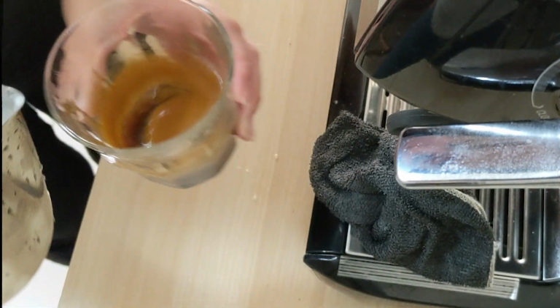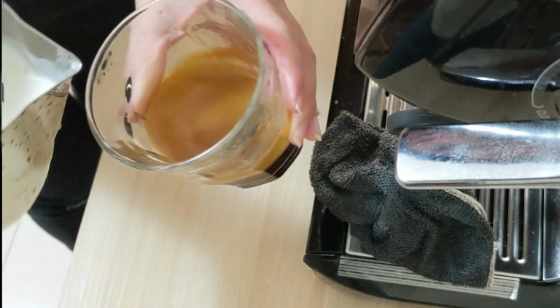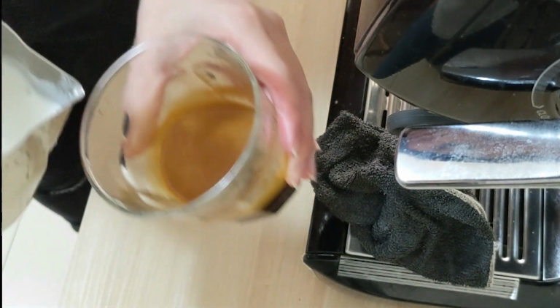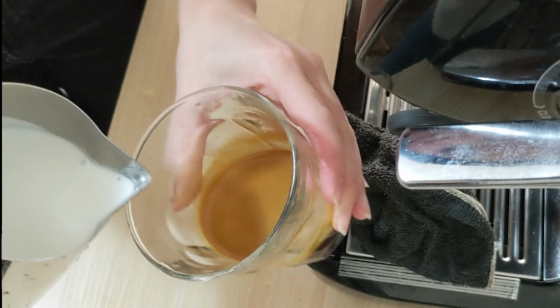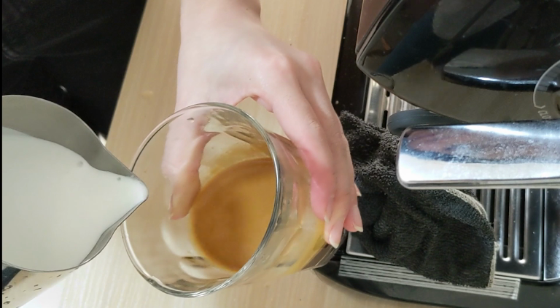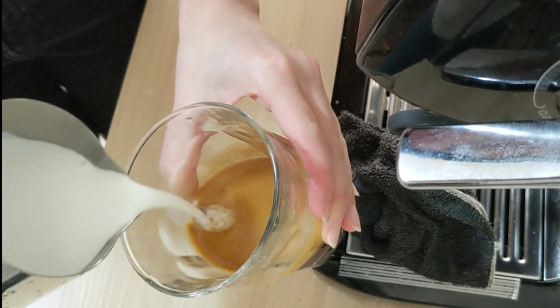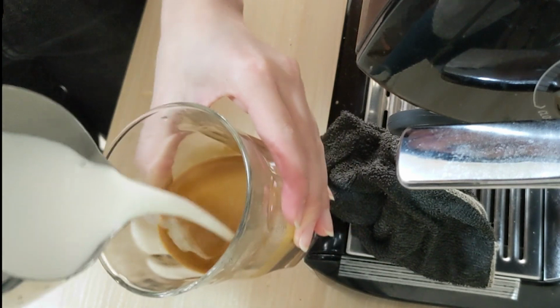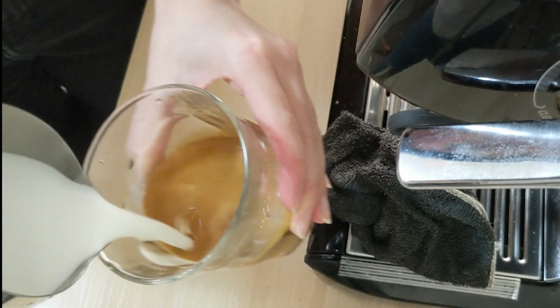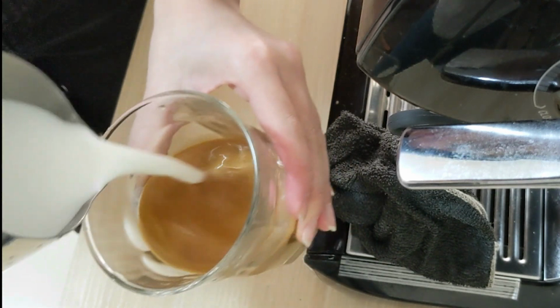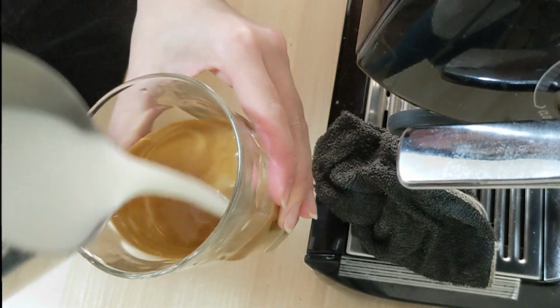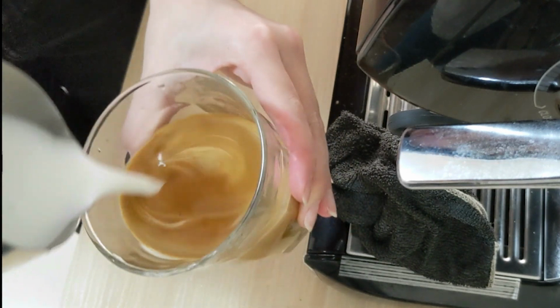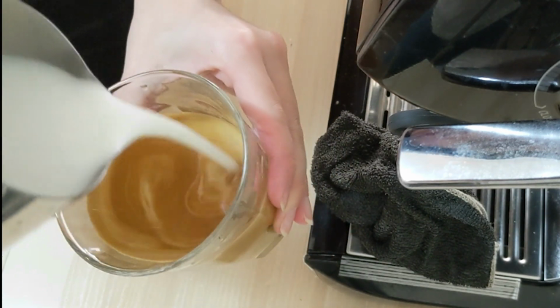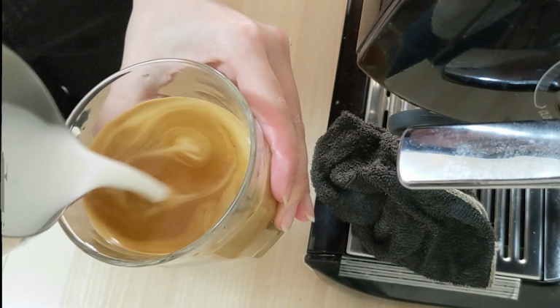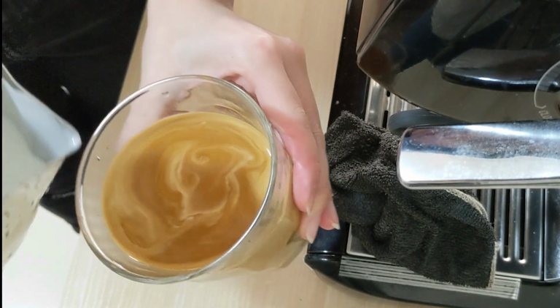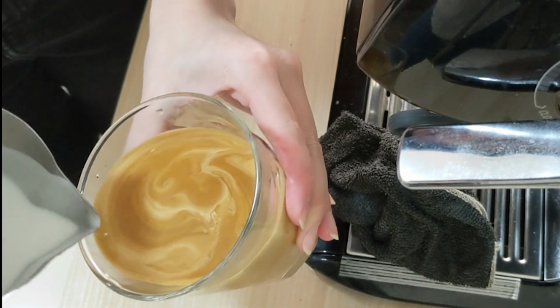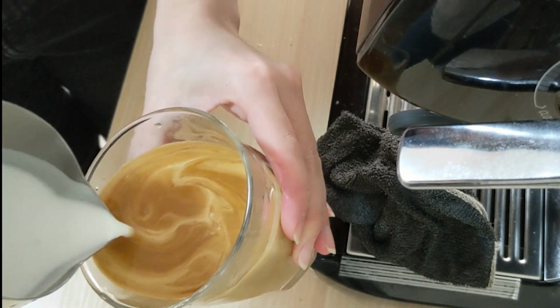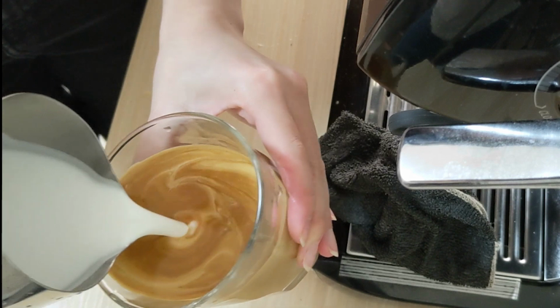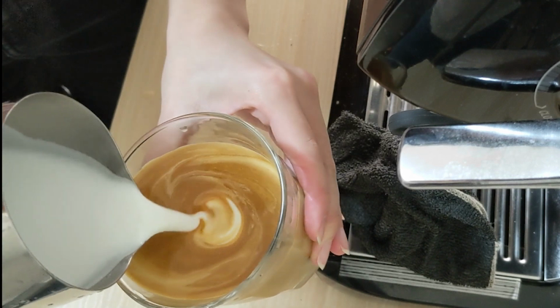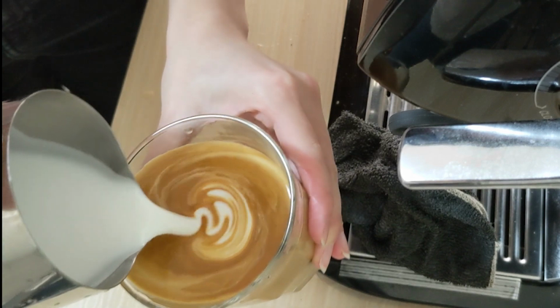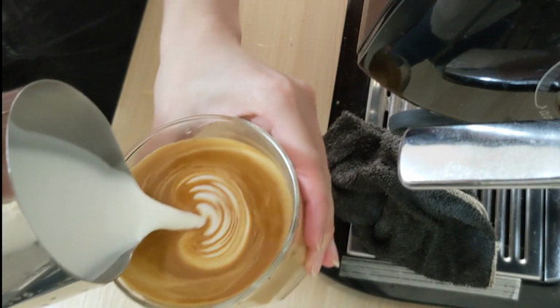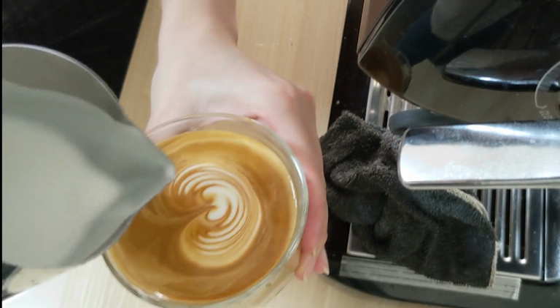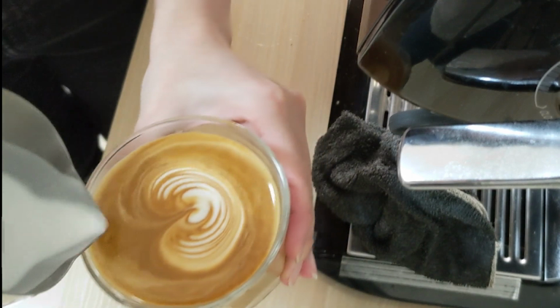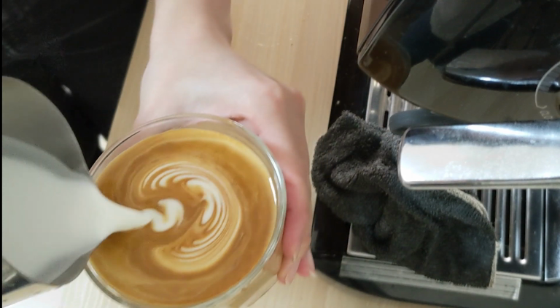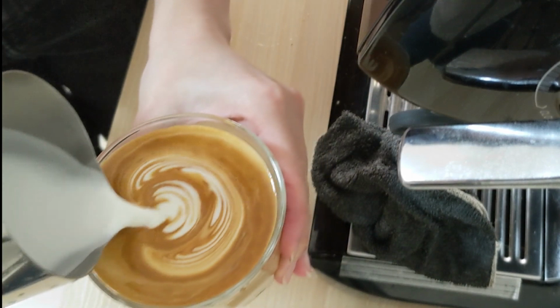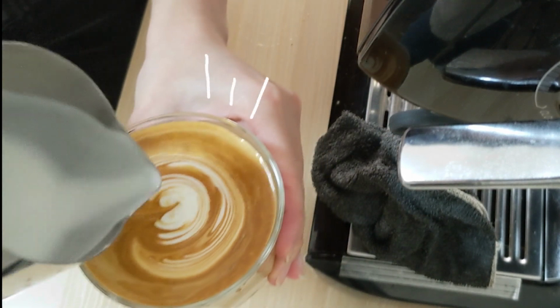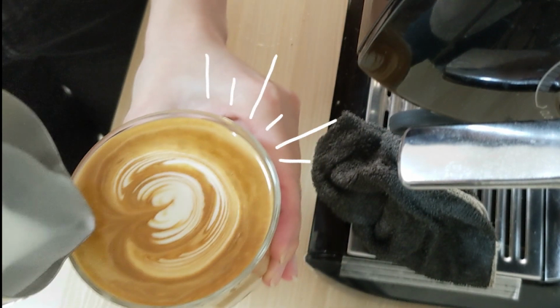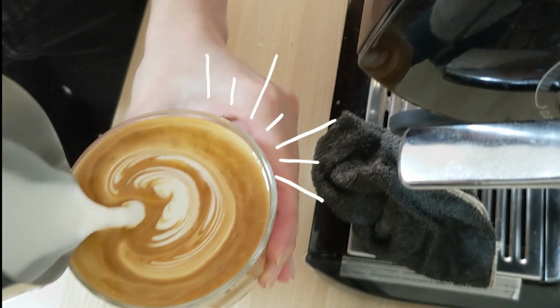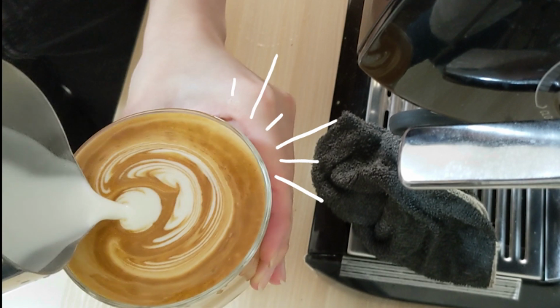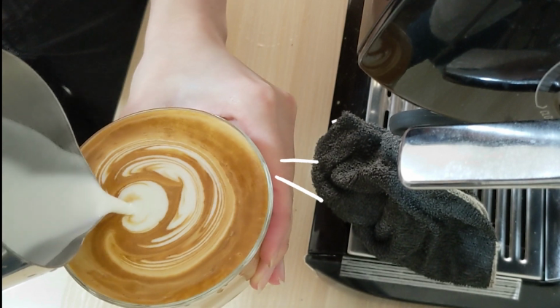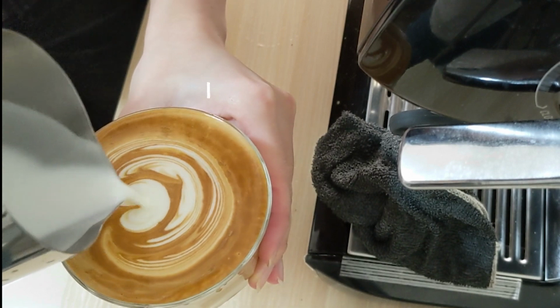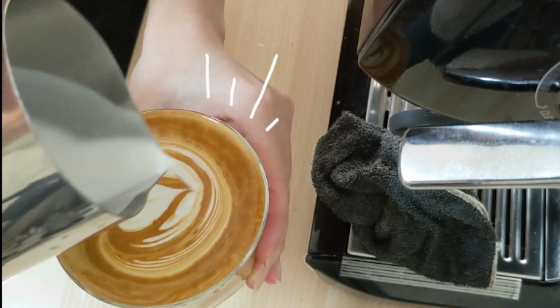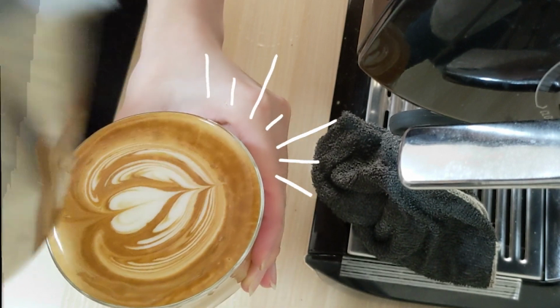Now let's see how we pour — tilt 45 degrees, swirl, swirl, and once it gets three-quarter full, push the pitcher back to the cup, stop, repeat, and pull it through.